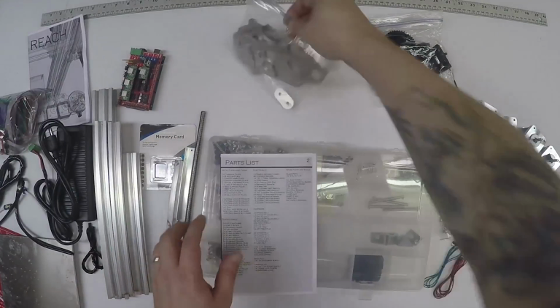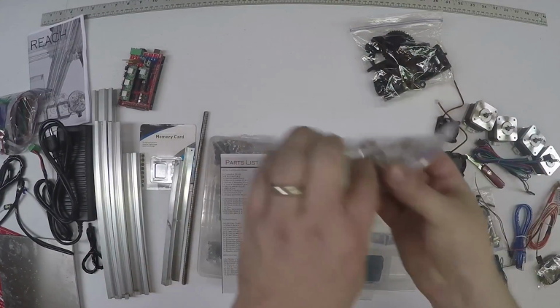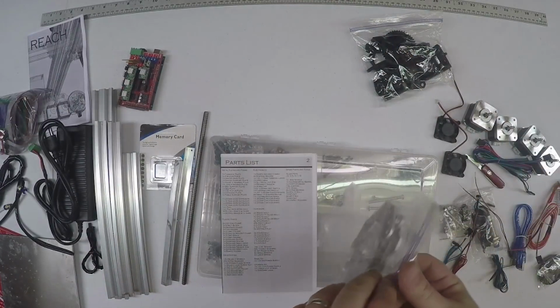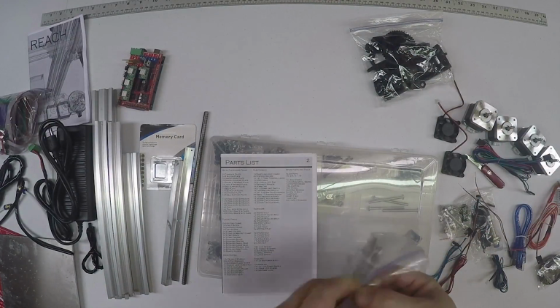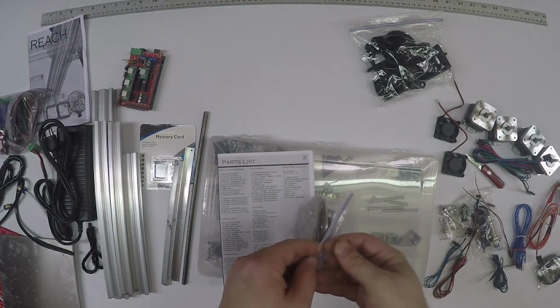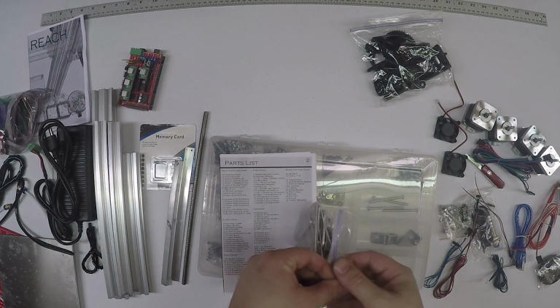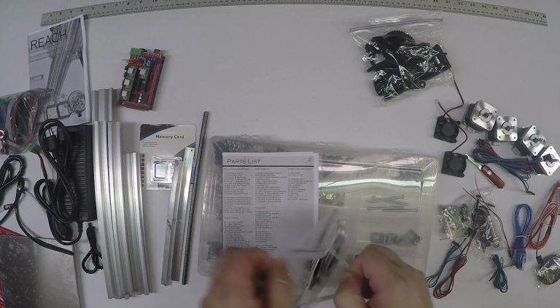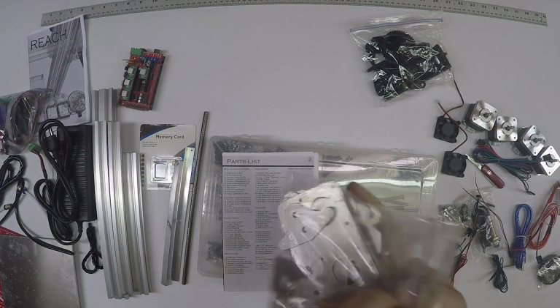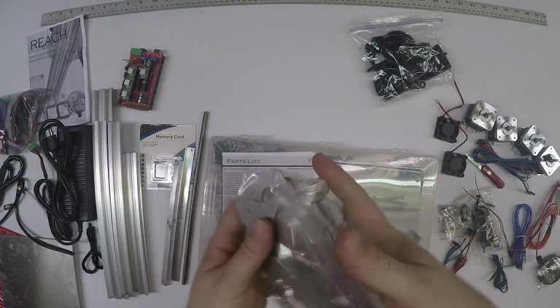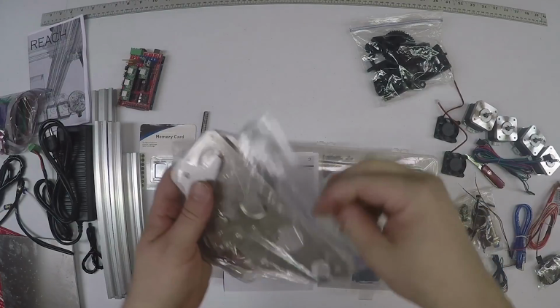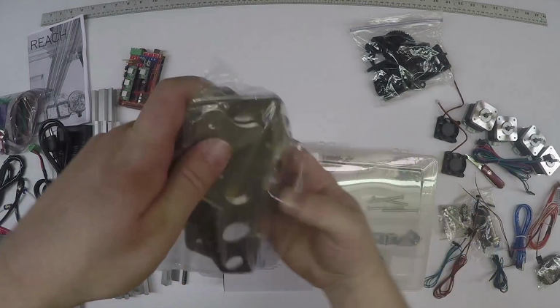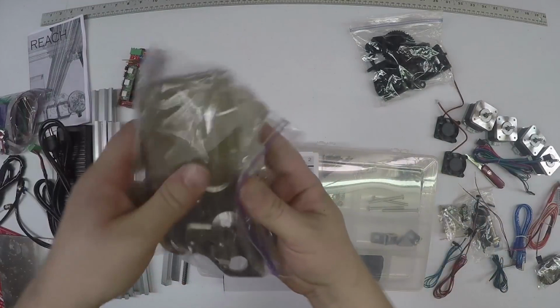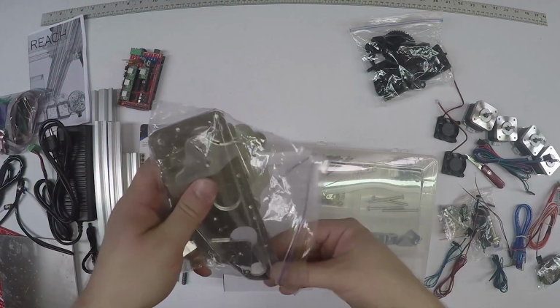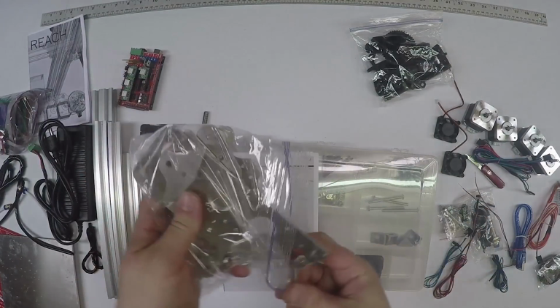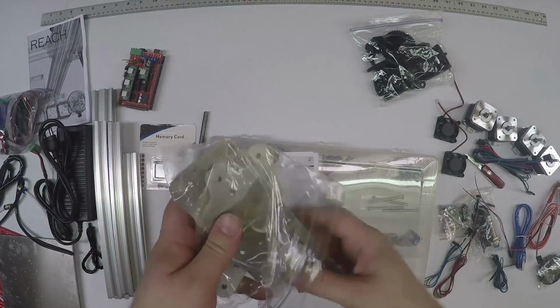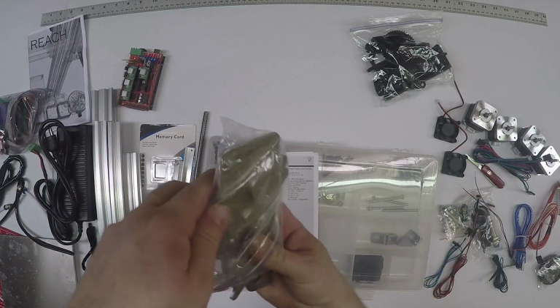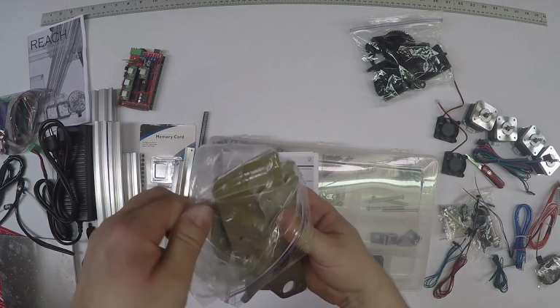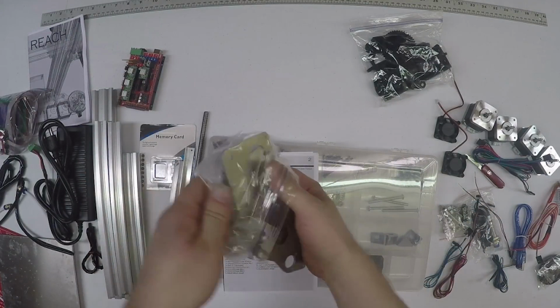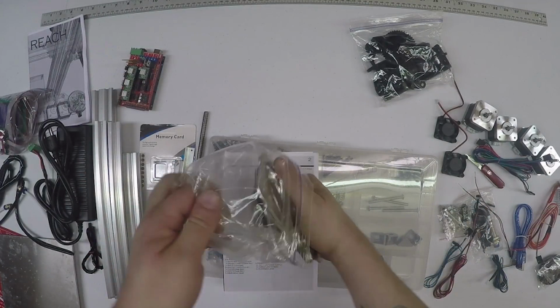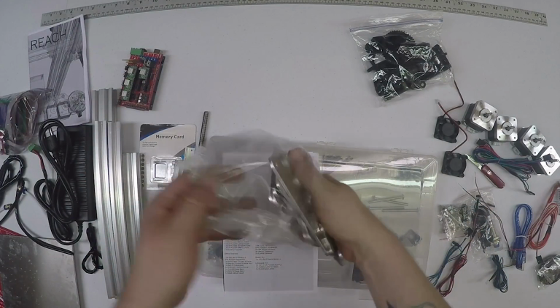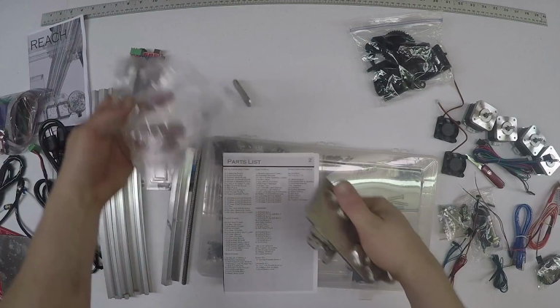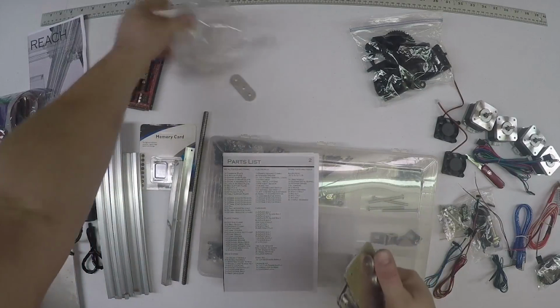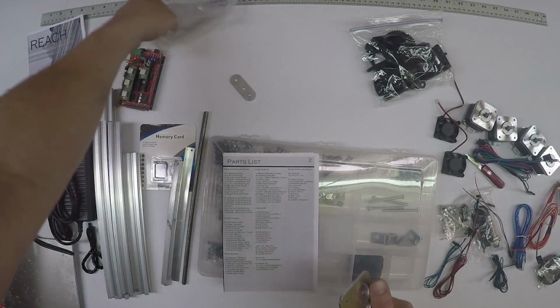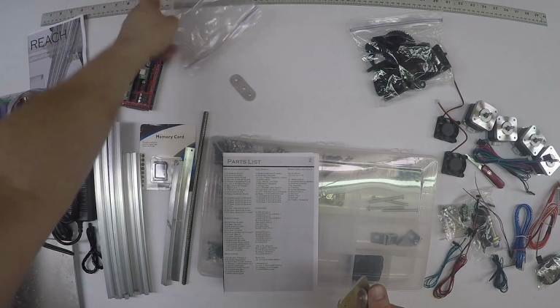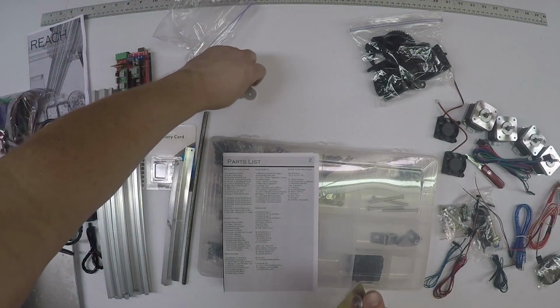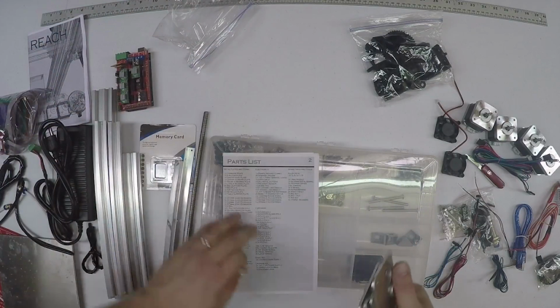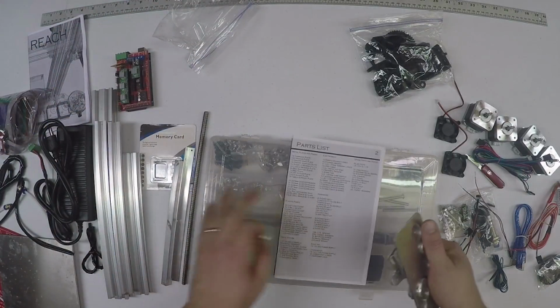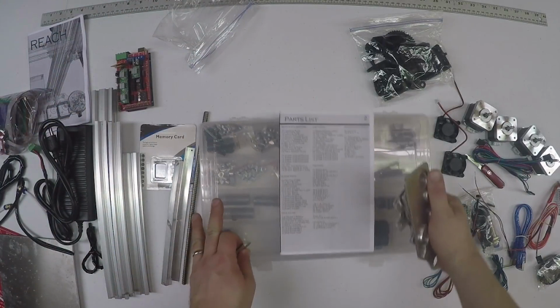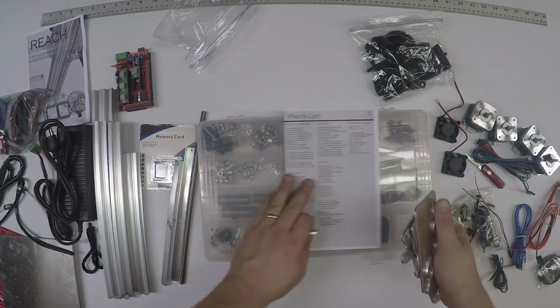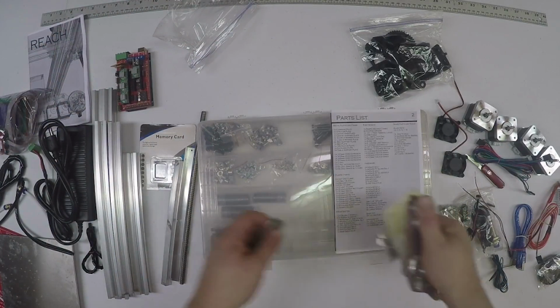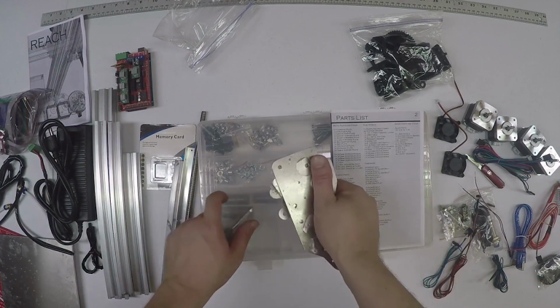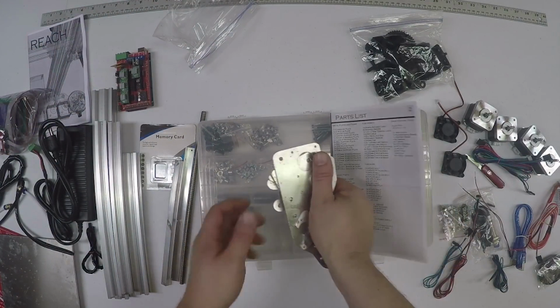I'm going to go ahead and go over the metal plates just real quick. If you're still watching this and haven't skipped onward, you can just jump to the next video and you can see the carriage to be built.